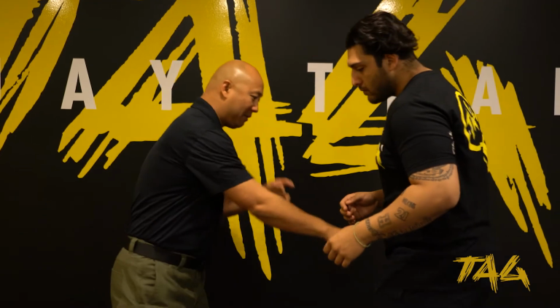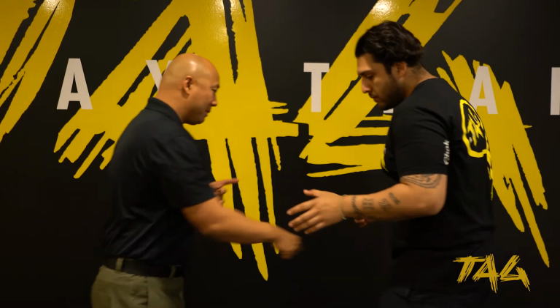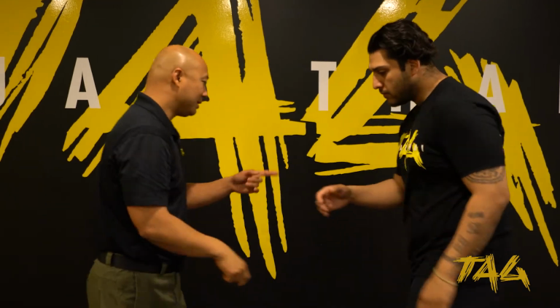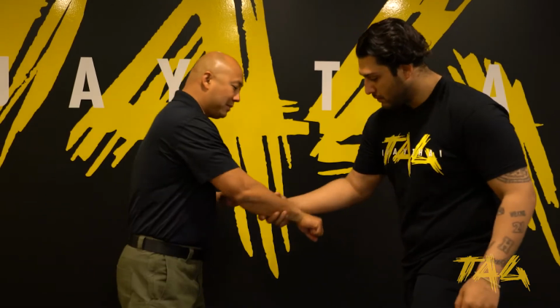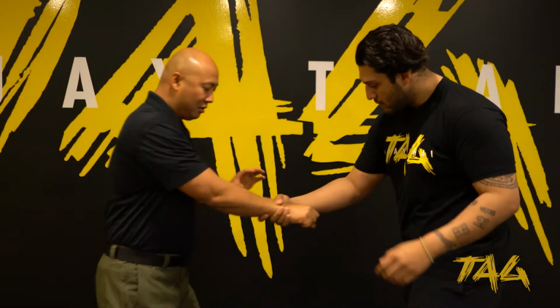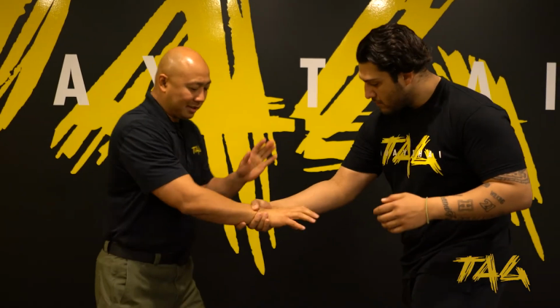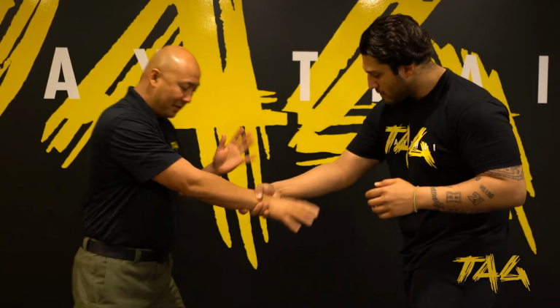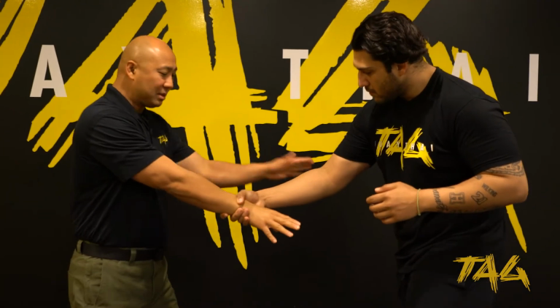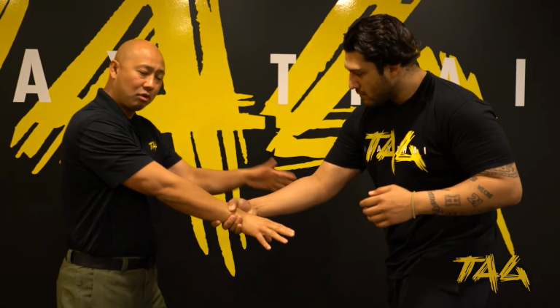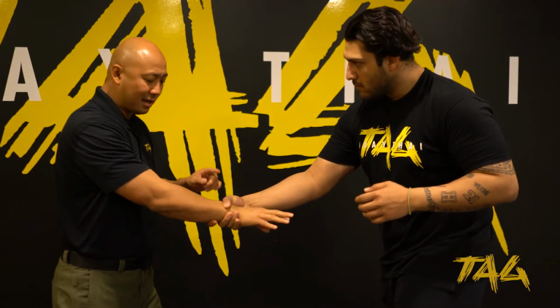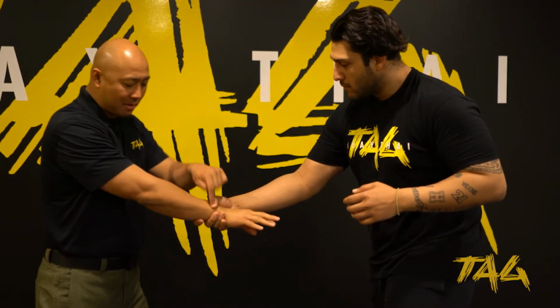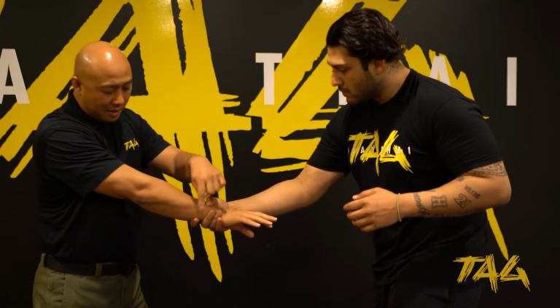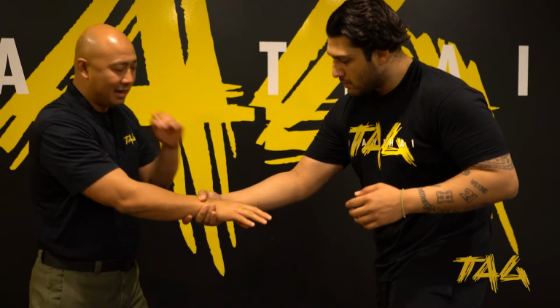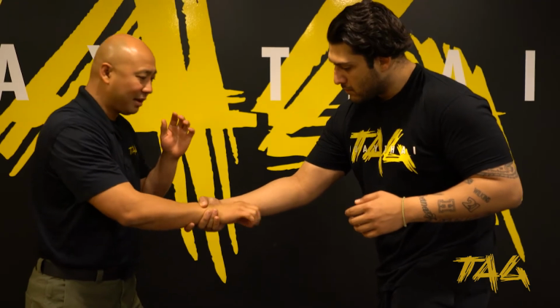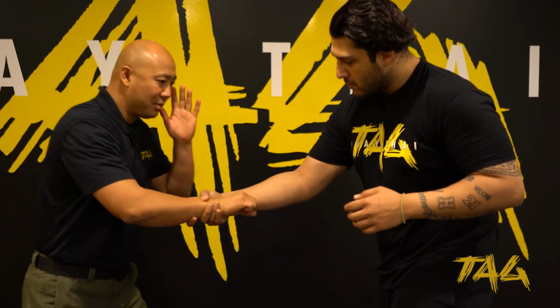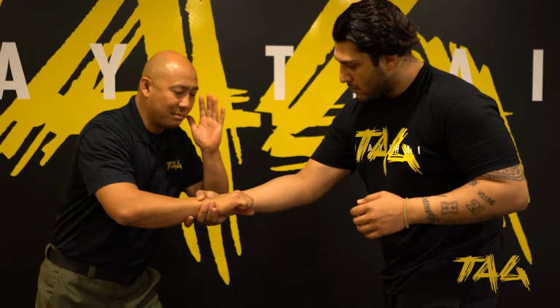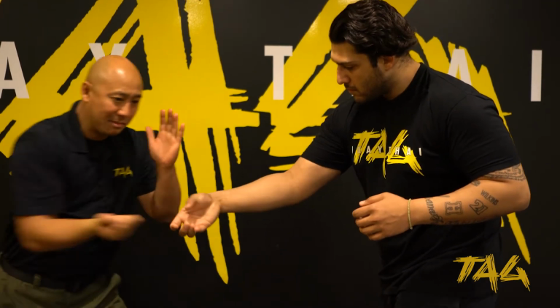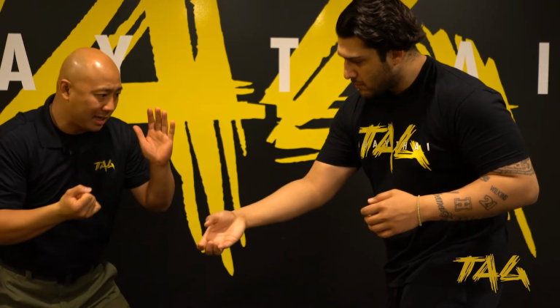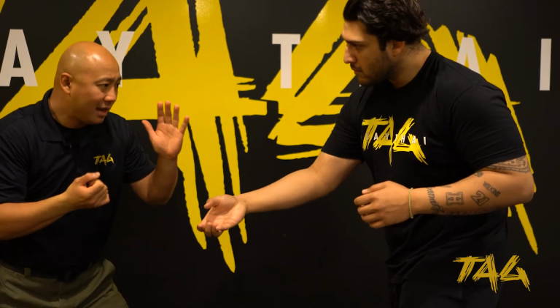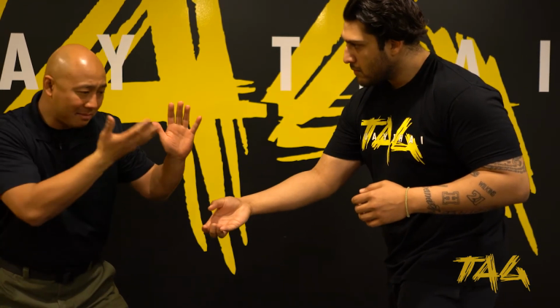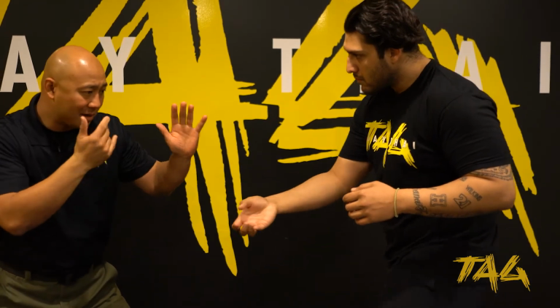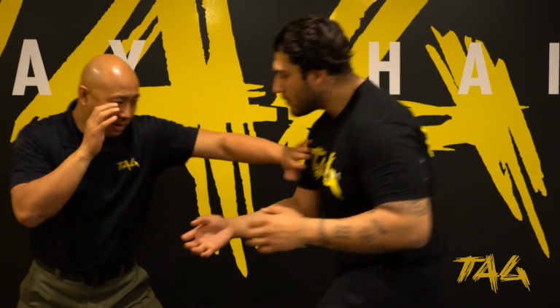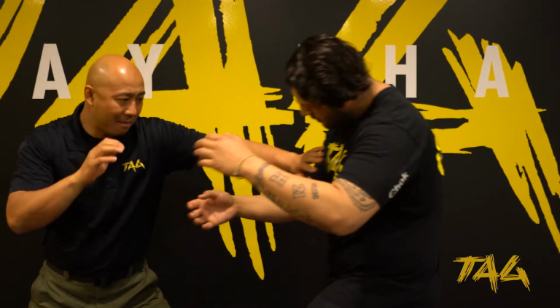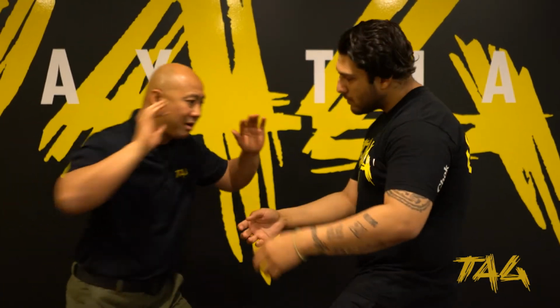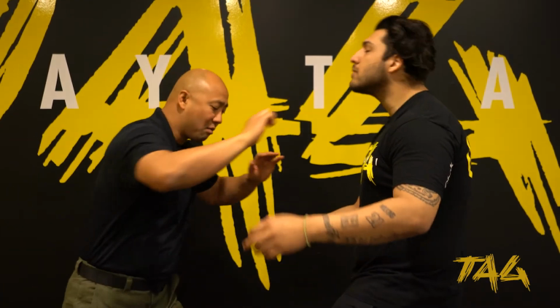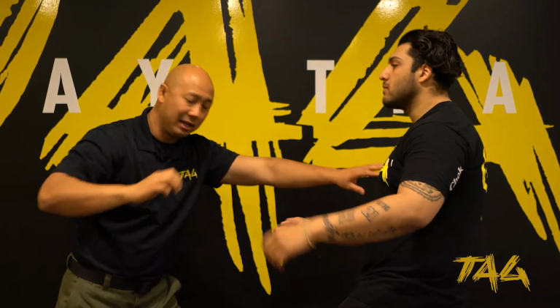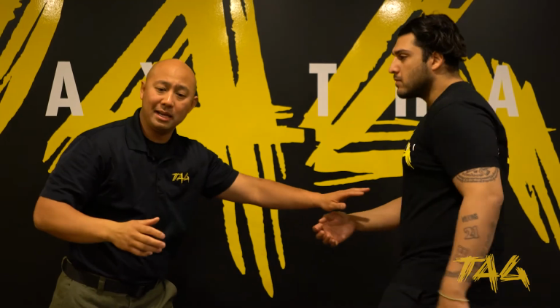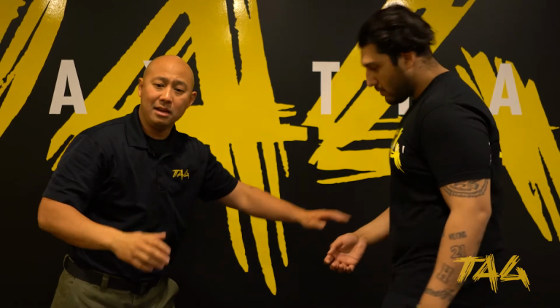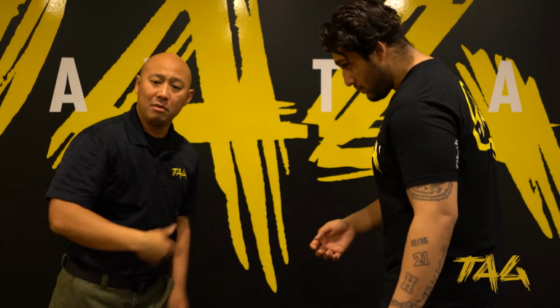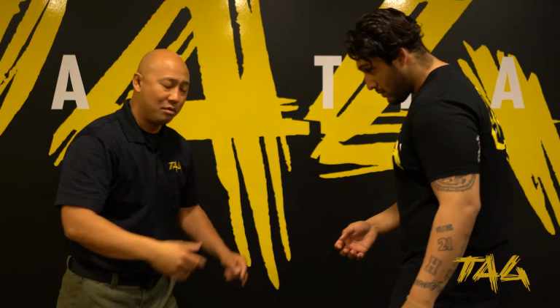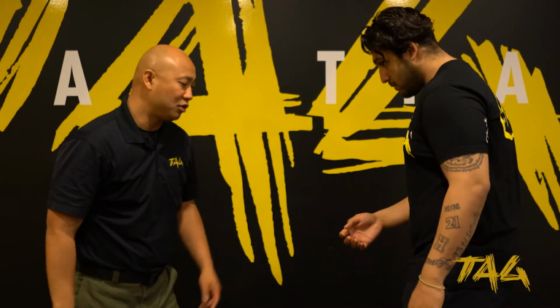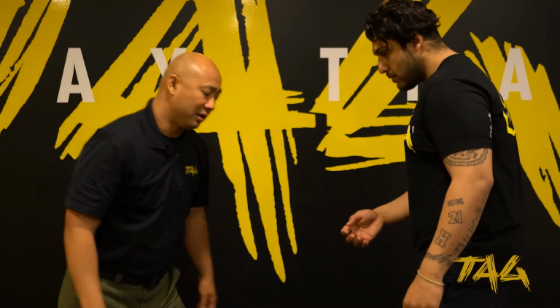If you go from the opposite side, you can see that he grabs — cross-side grab — thumb, index finger. All I'm doing is basically breaking it. At the same time he comes into me, I'm right over here where I can go ahead and hit in whatever movement I want to do.